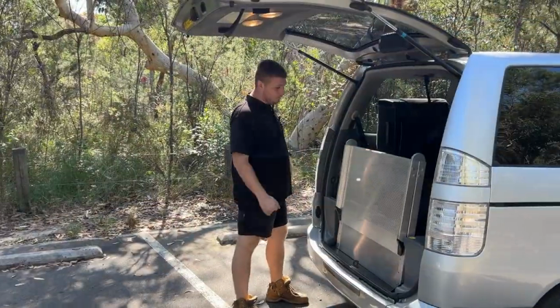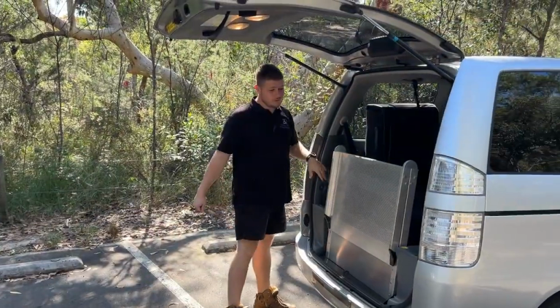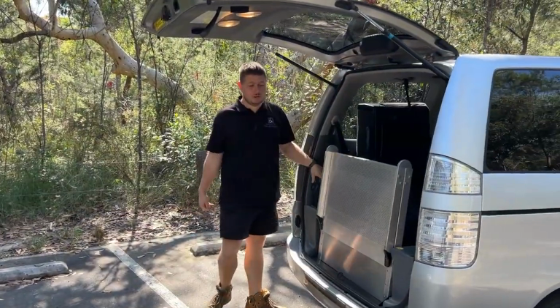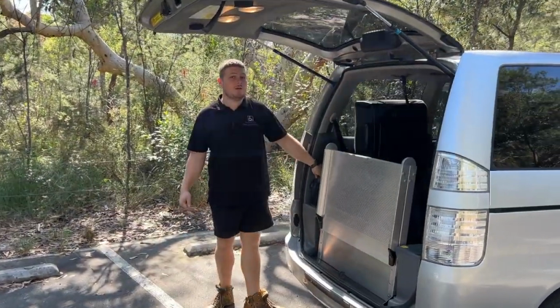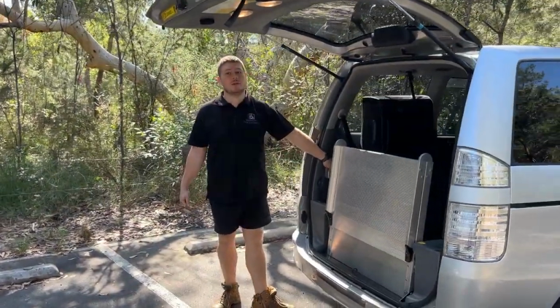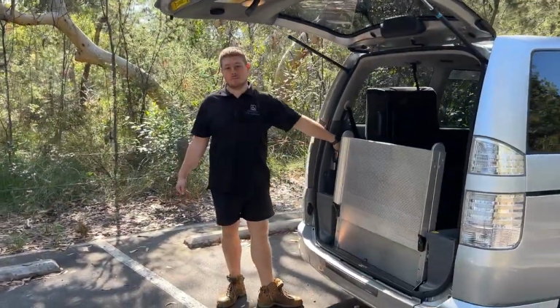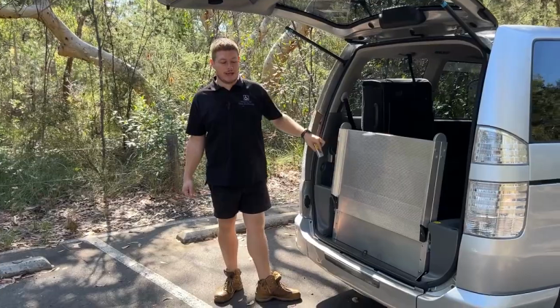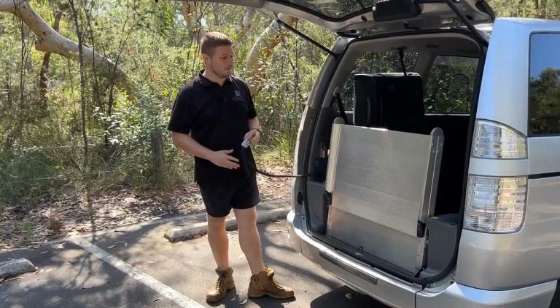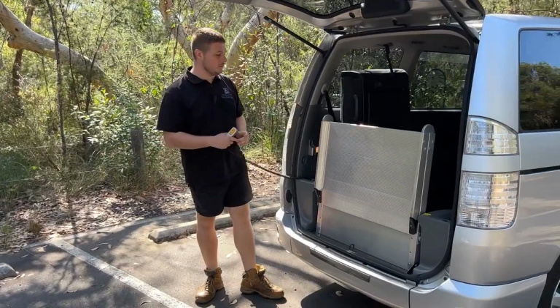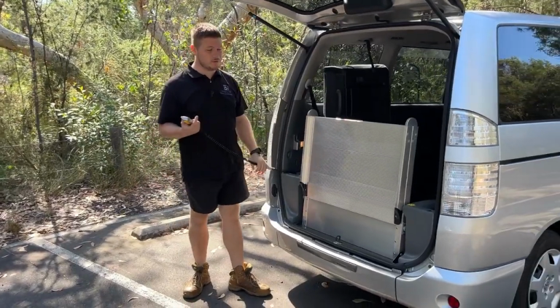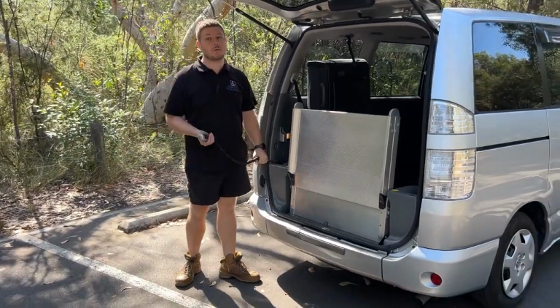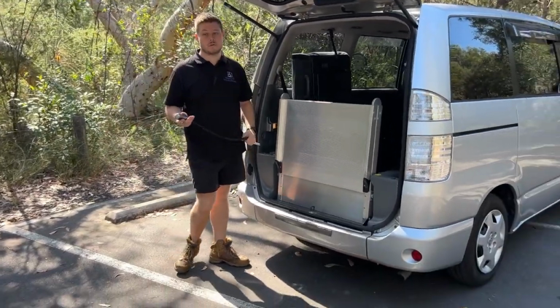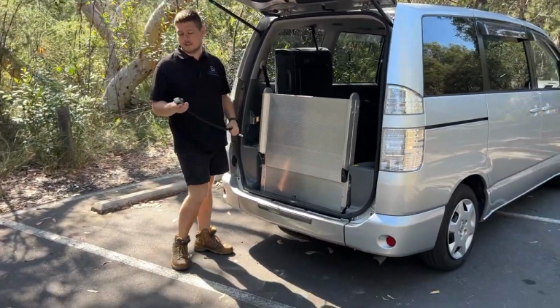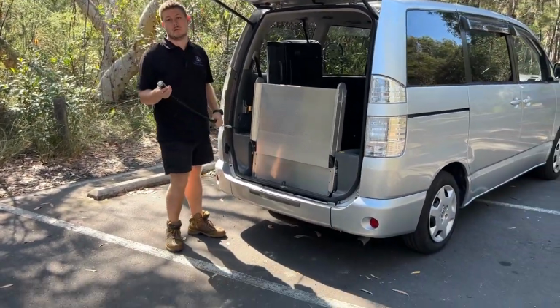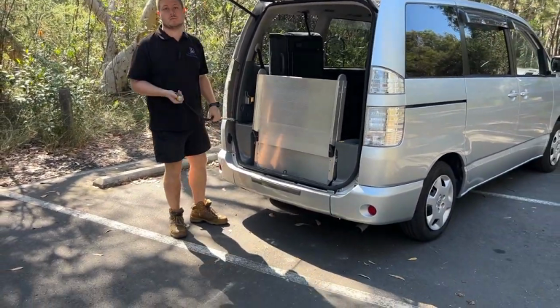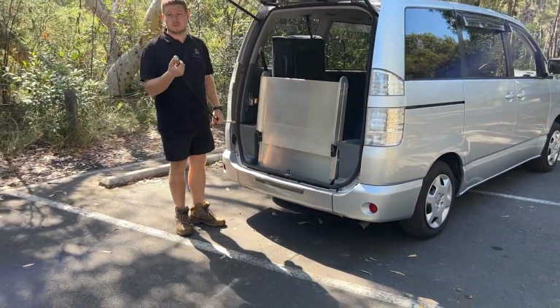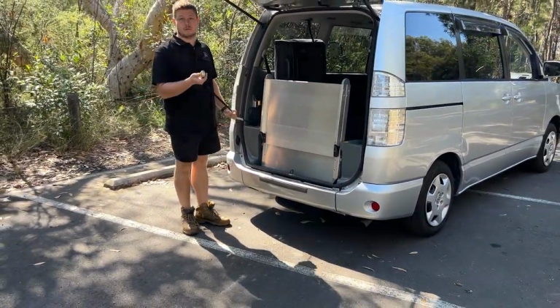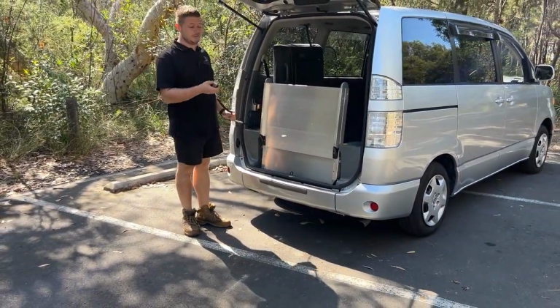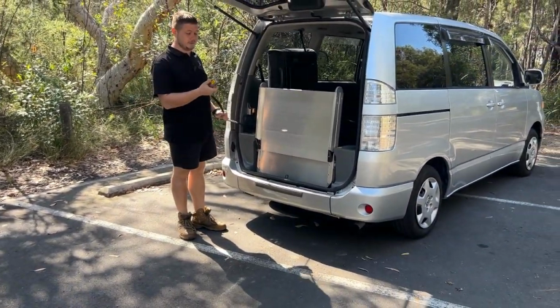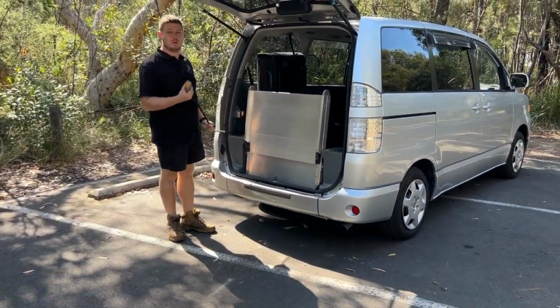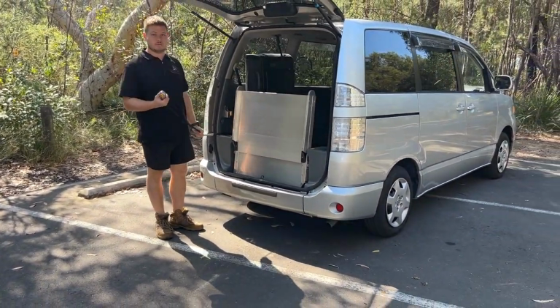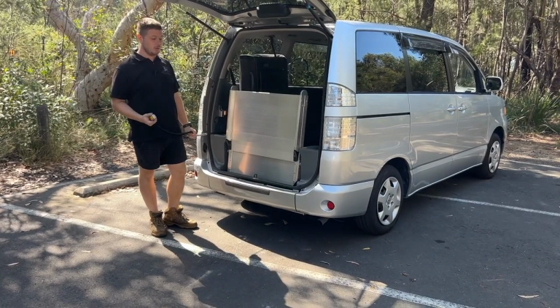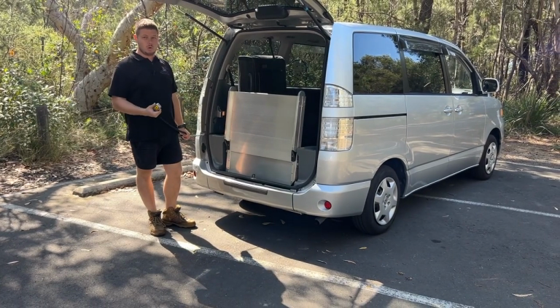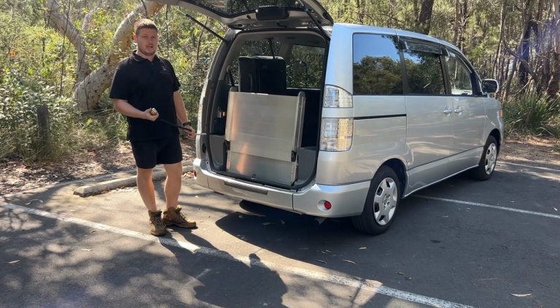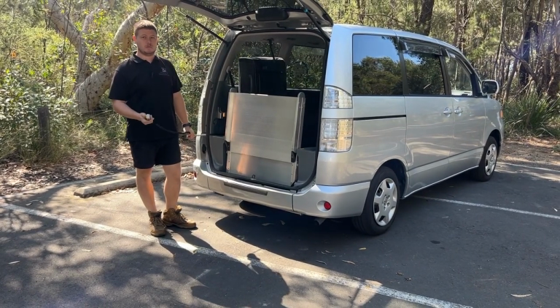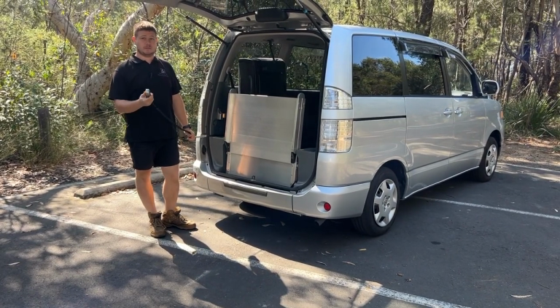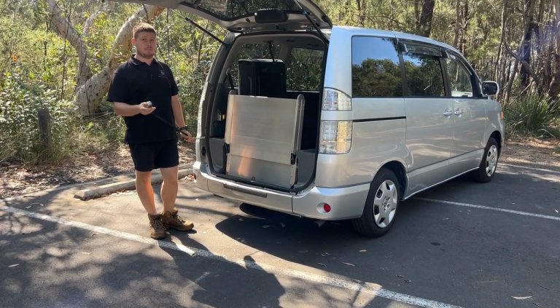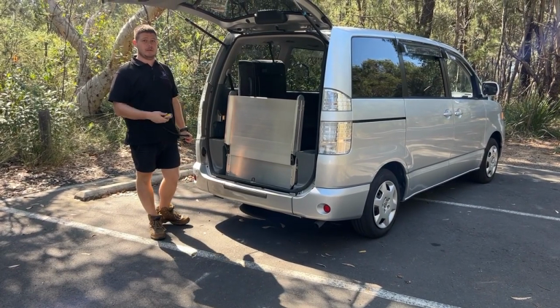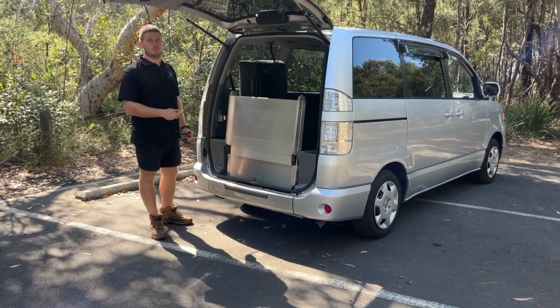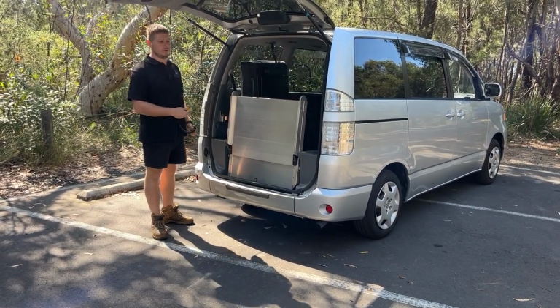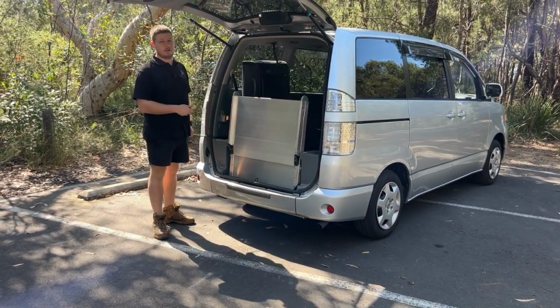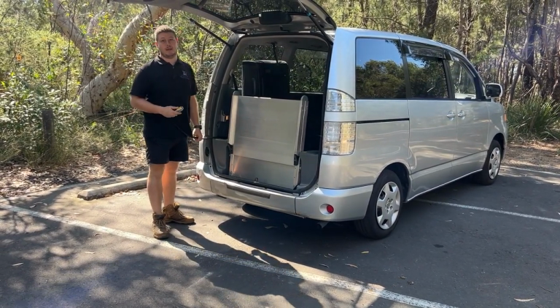First I'm going to show you how we bring the ramp in and out of the vehicle. Super easy to use — we've just got a two-button system on this remote. All I have to do is press the down button and that will bring the ramp out.